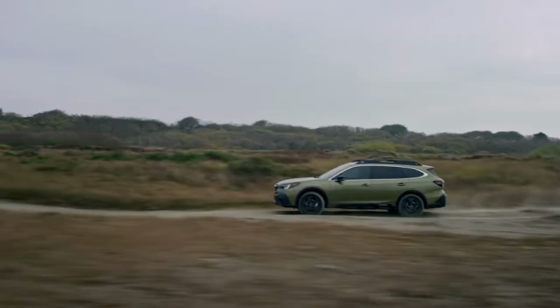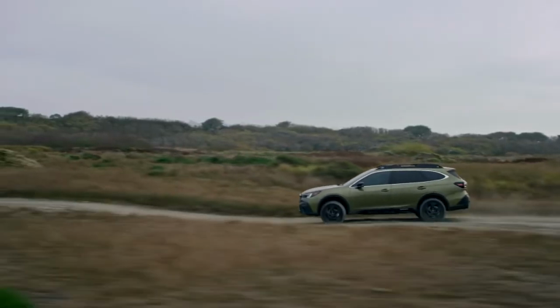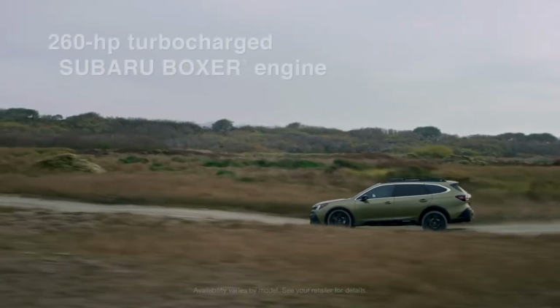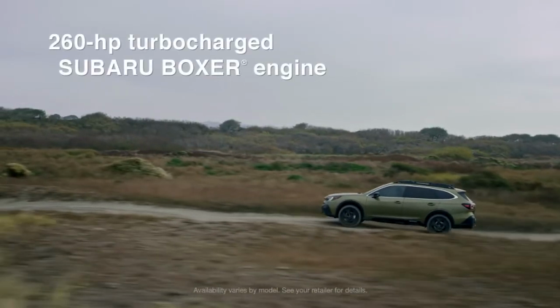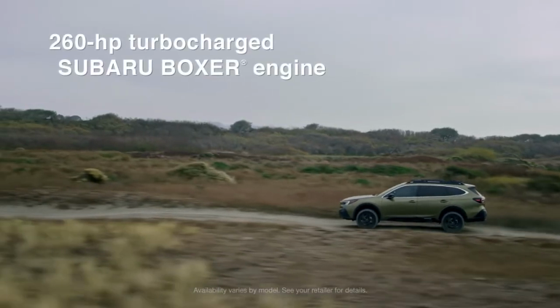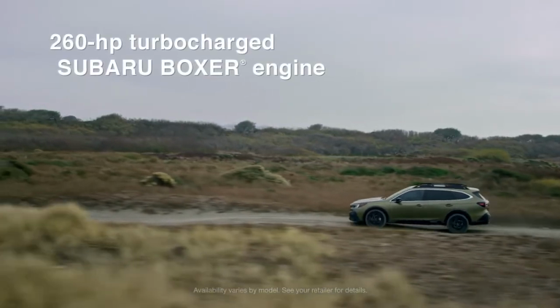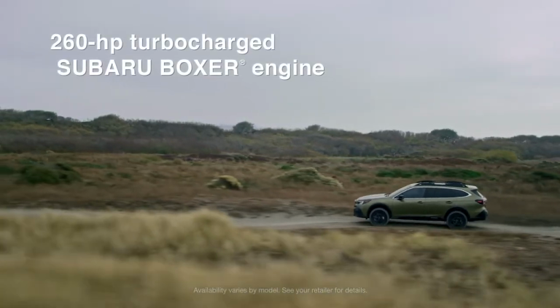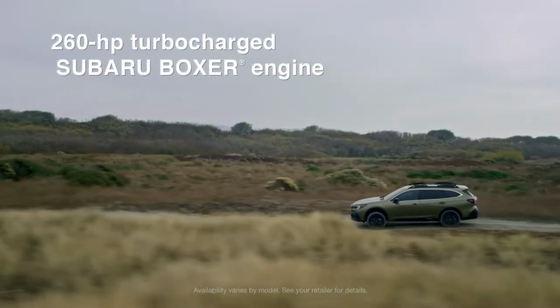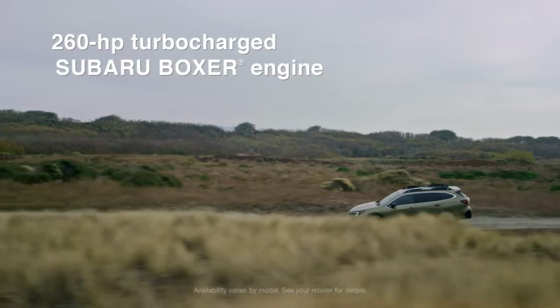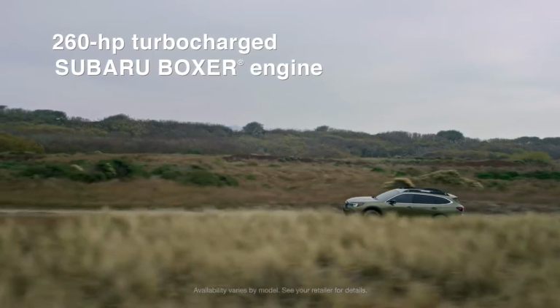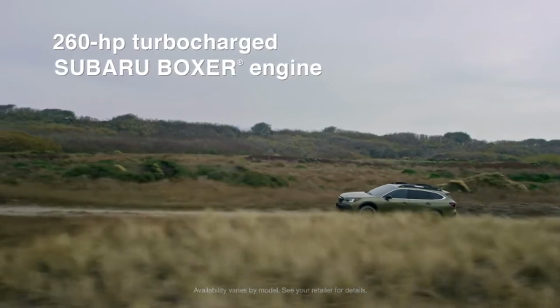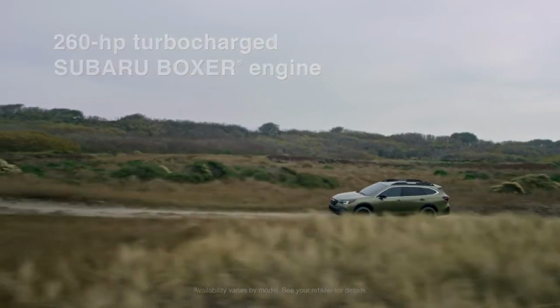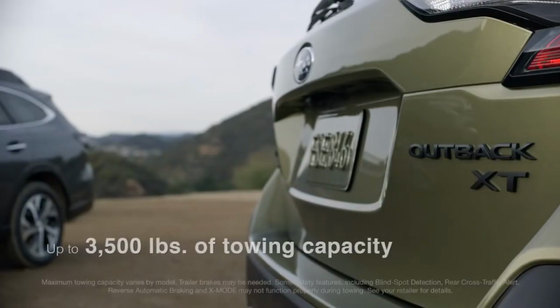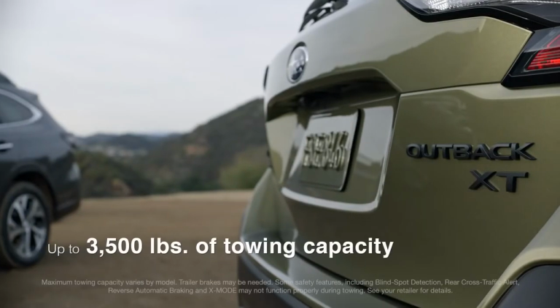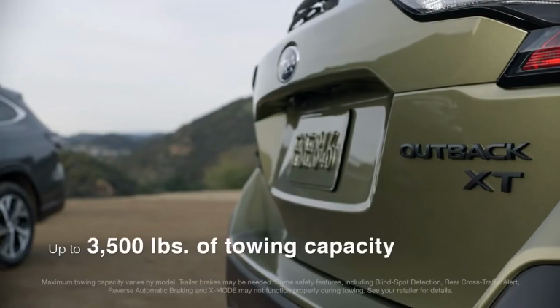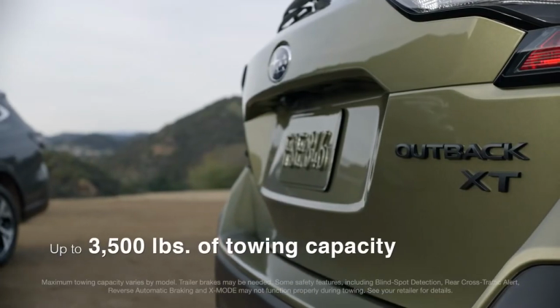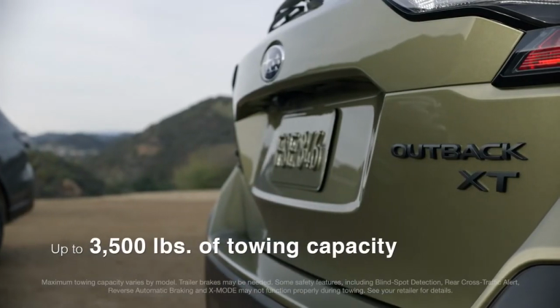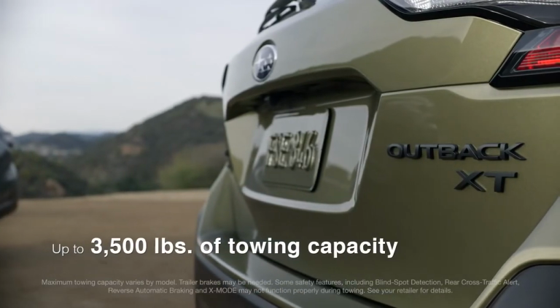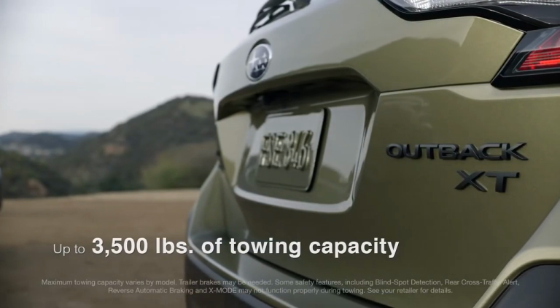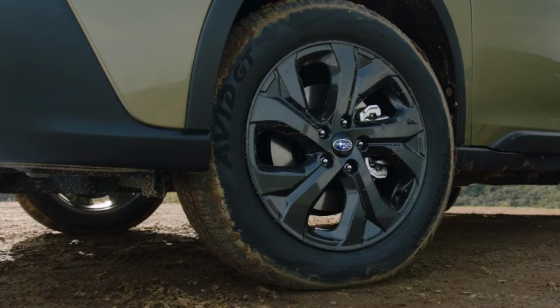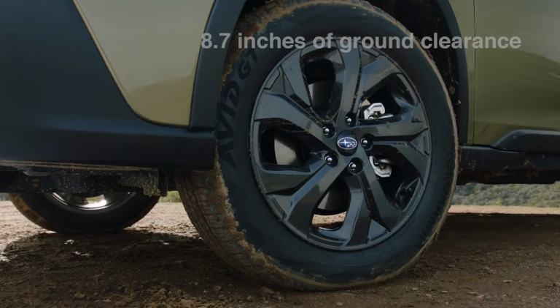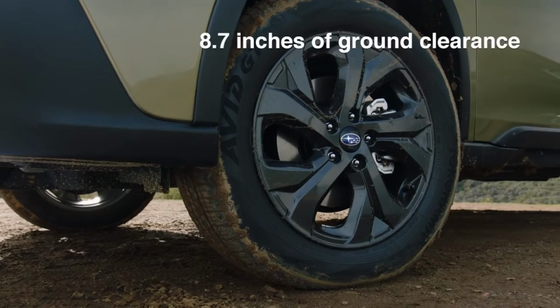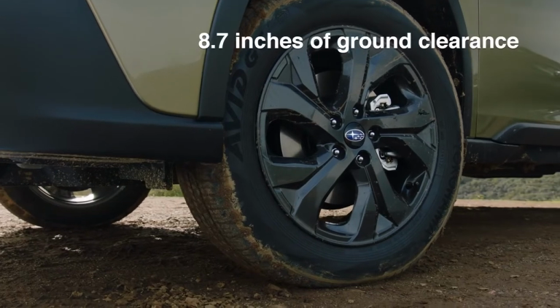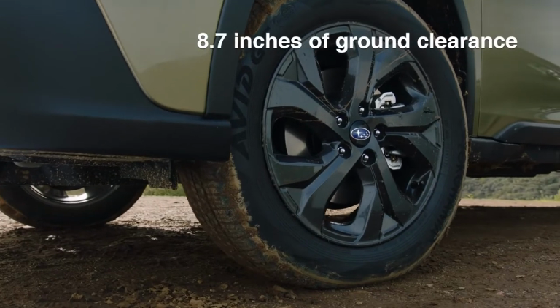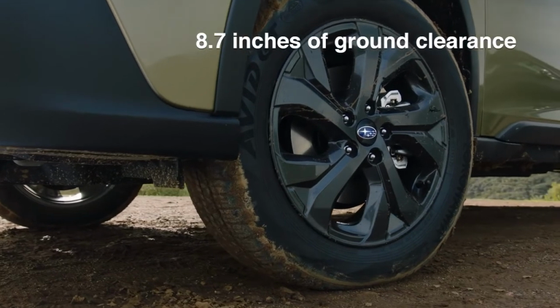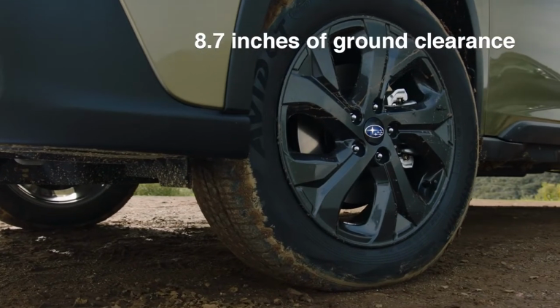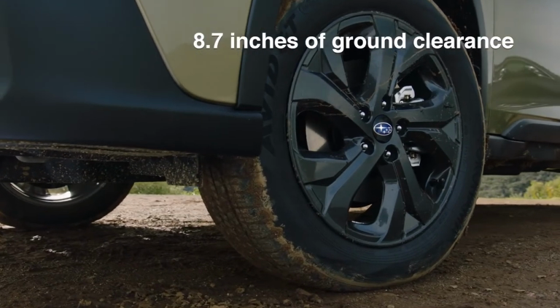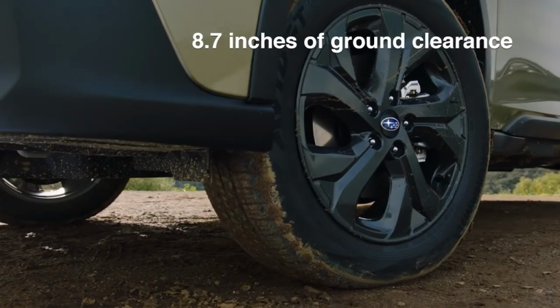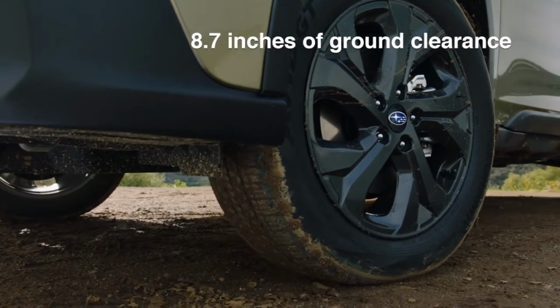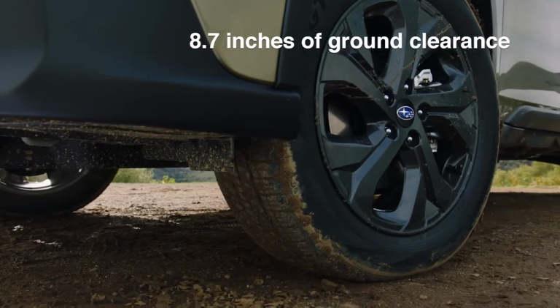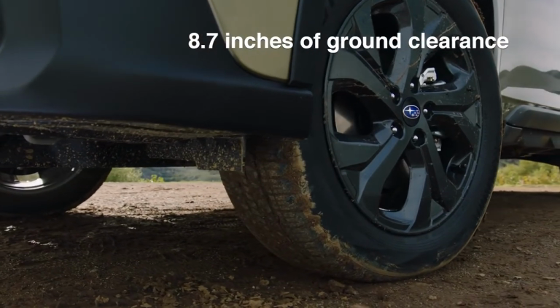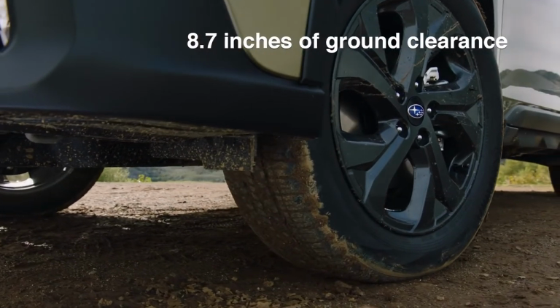There's also a turbocharged option that delivers 260 horsepower and greater towing capability. When you leave the pavement behind, the Outback remains sure-footed over almost any terrain.